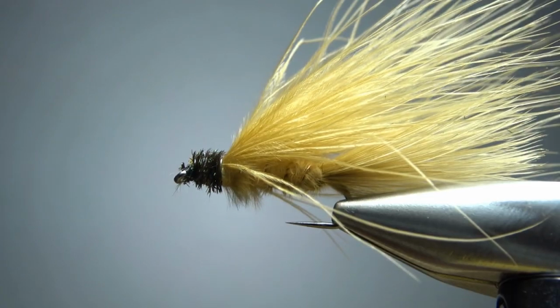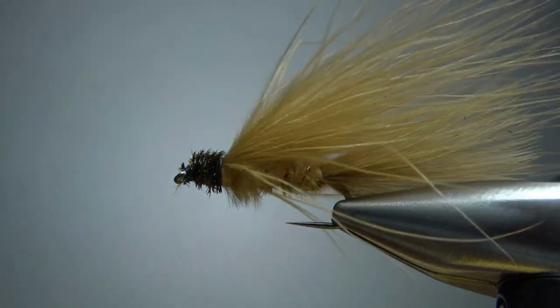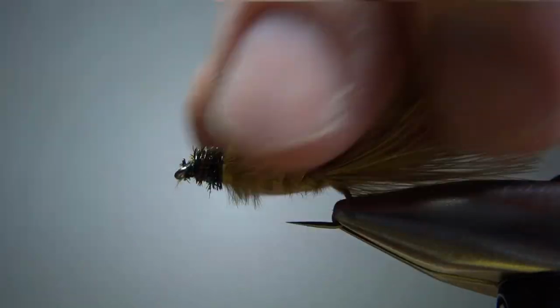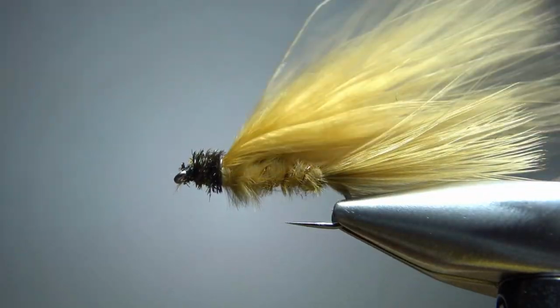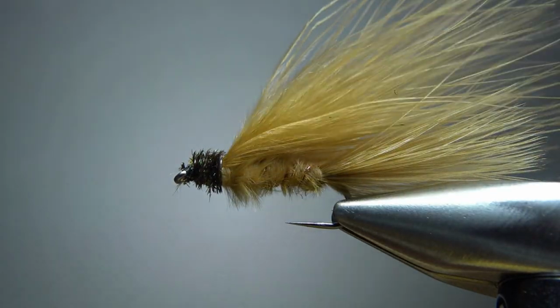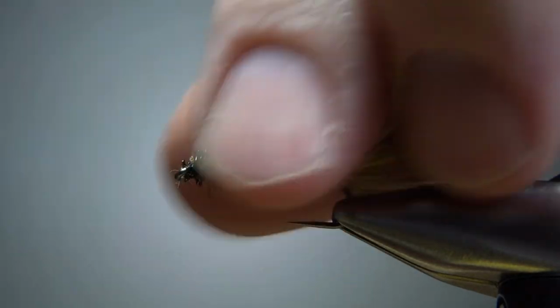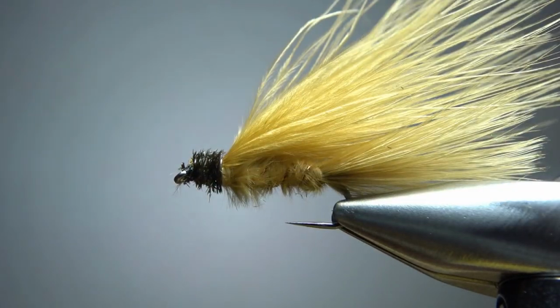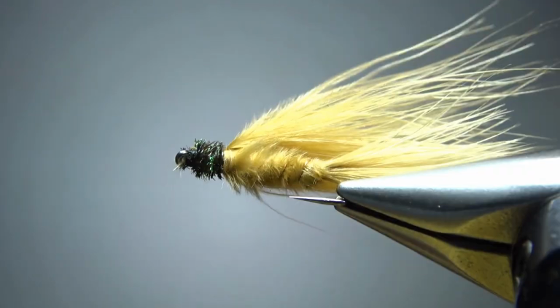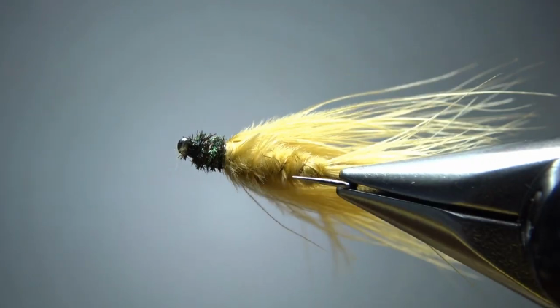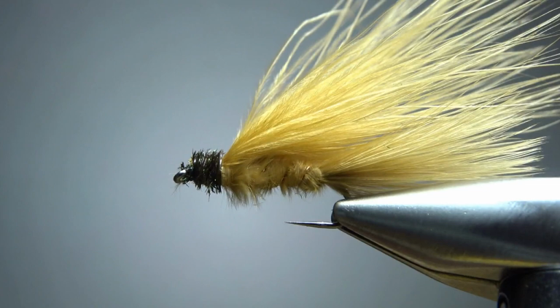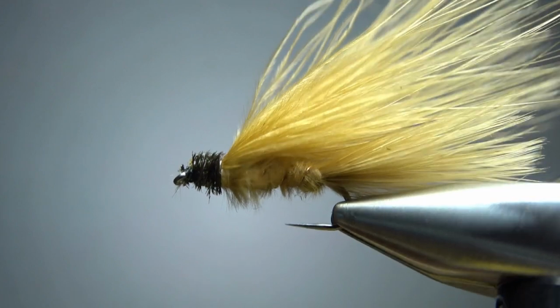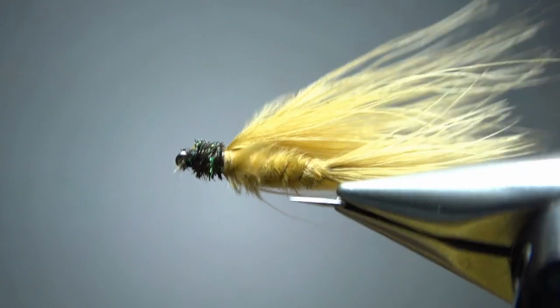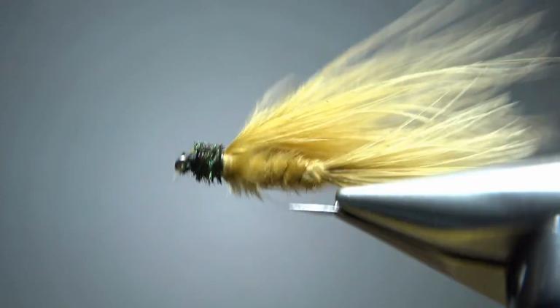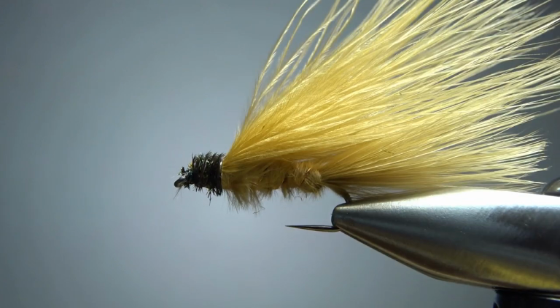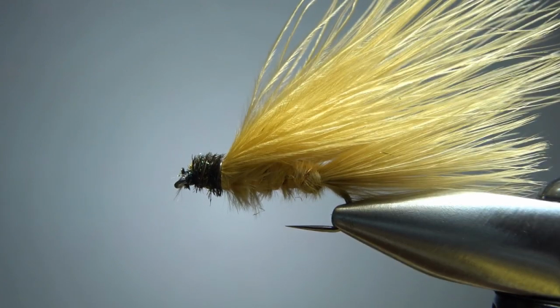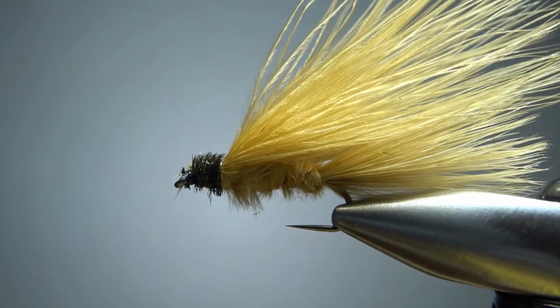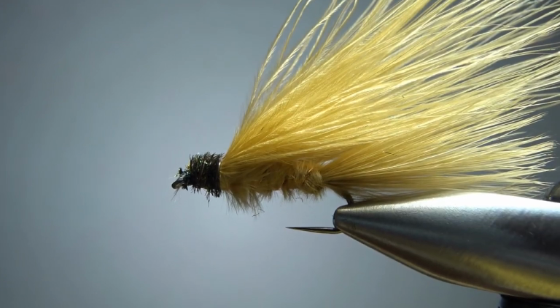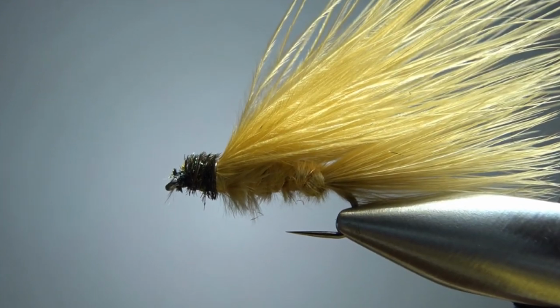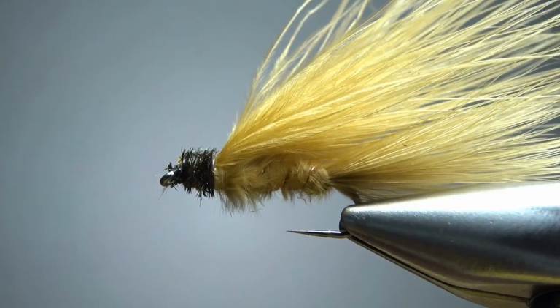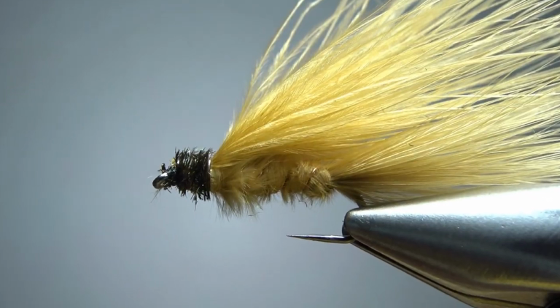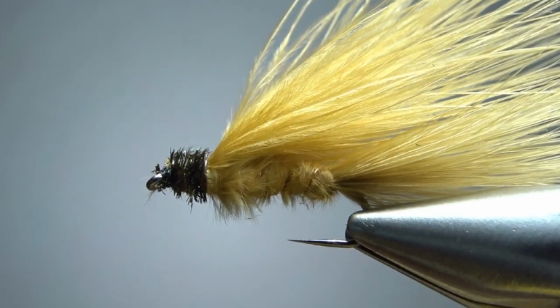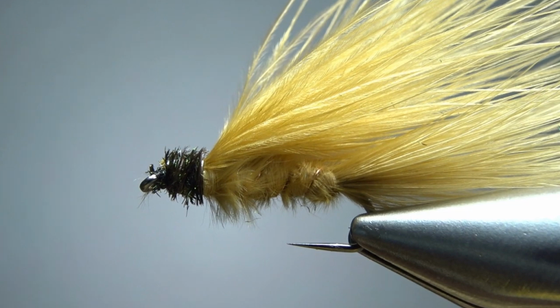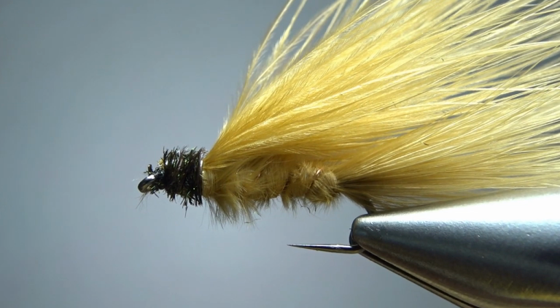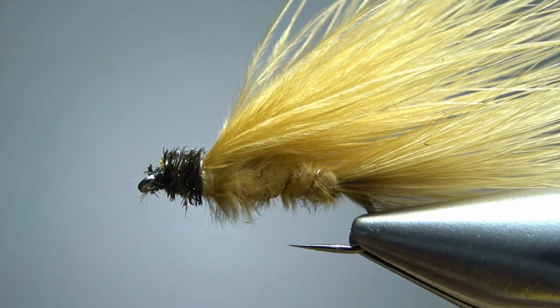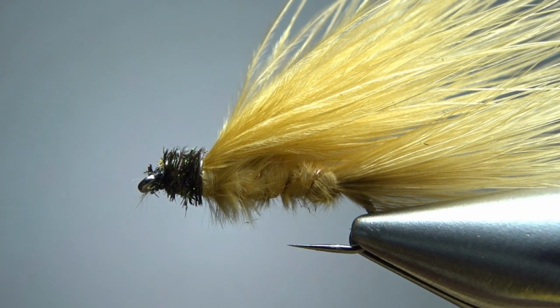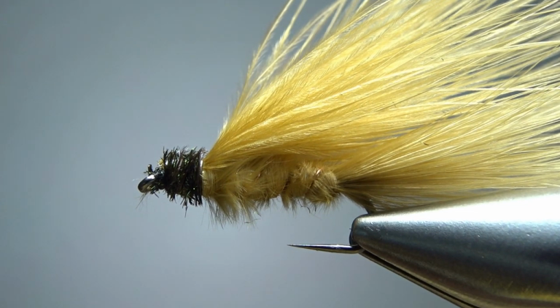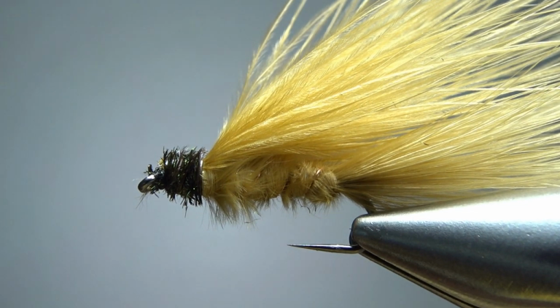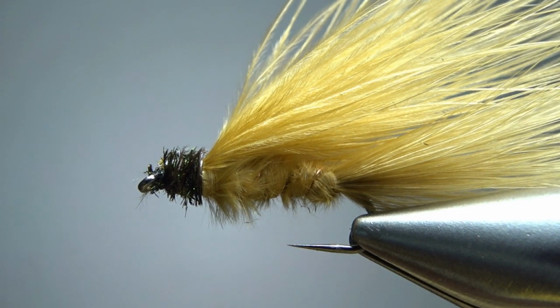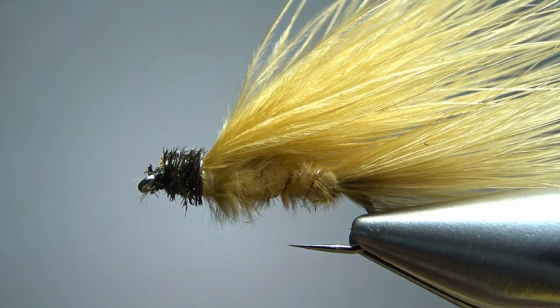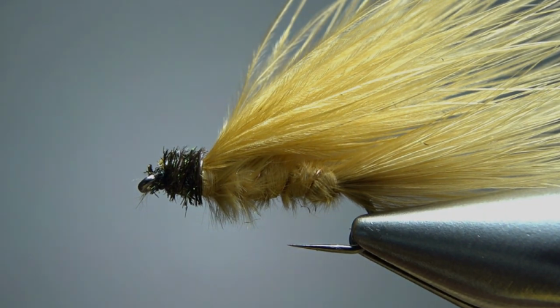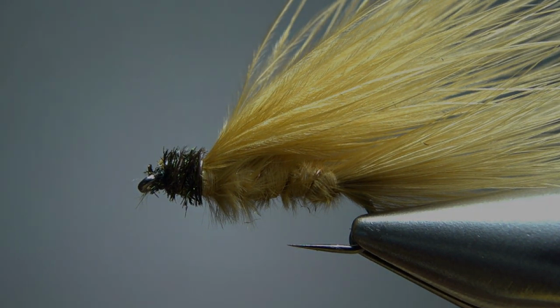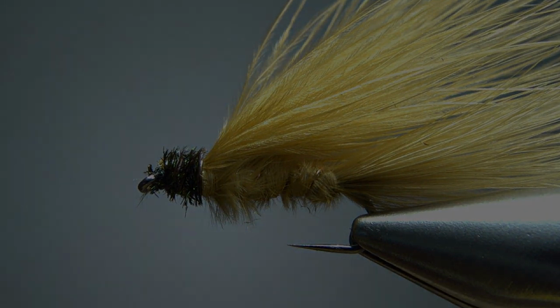Take a look and see if we have any cleanup — I don't think so. This thing is going to look great in the water. Maybe add a small drop of head cement right under the eye, and you've got a nice fishable fly. There you go: Stu's Killer Marabou. Thanks for watching everybody — take care, we'll see you next time.